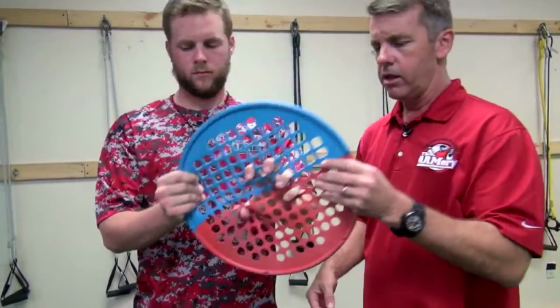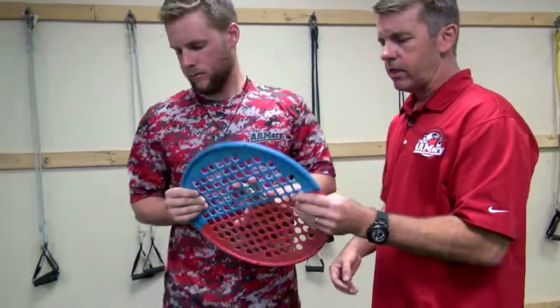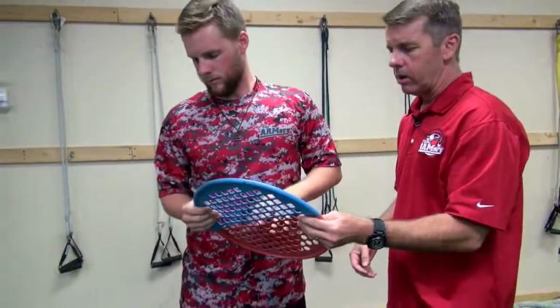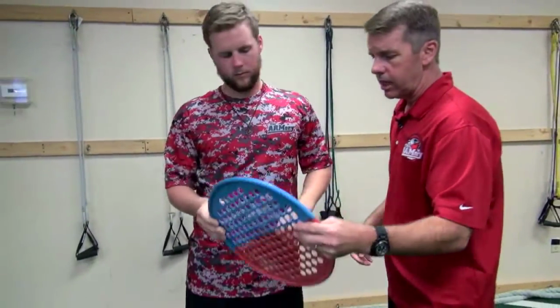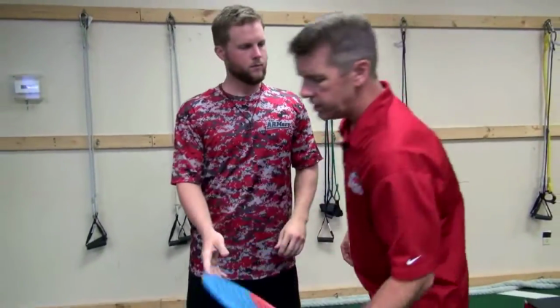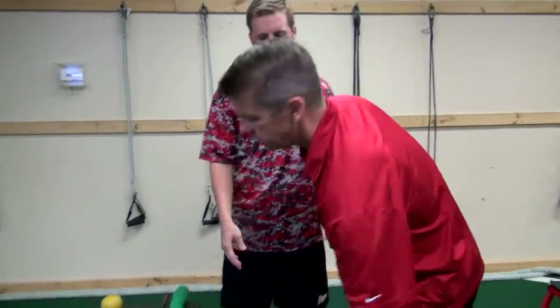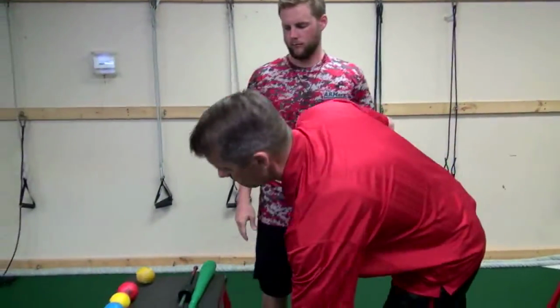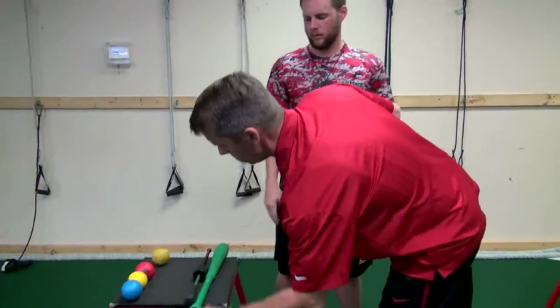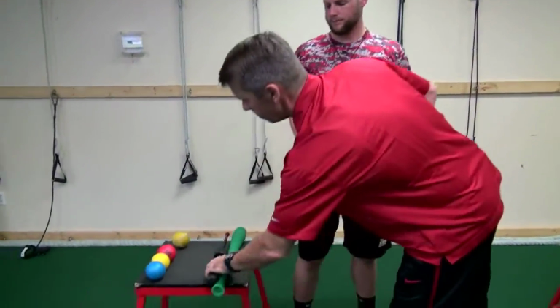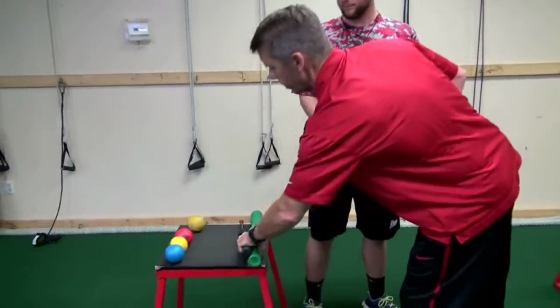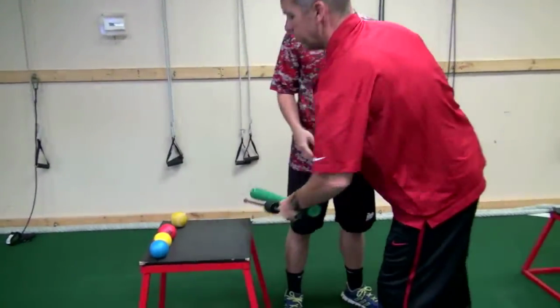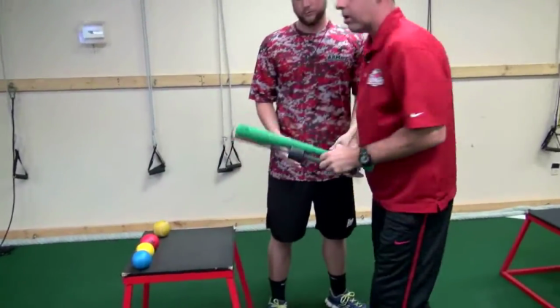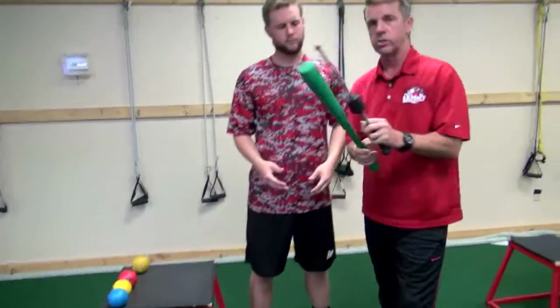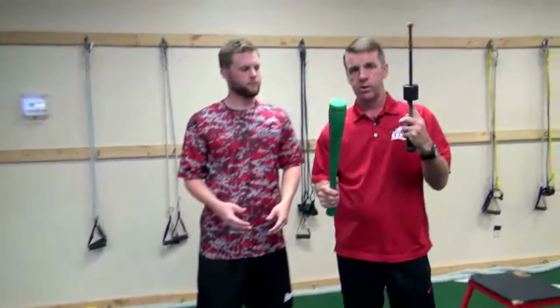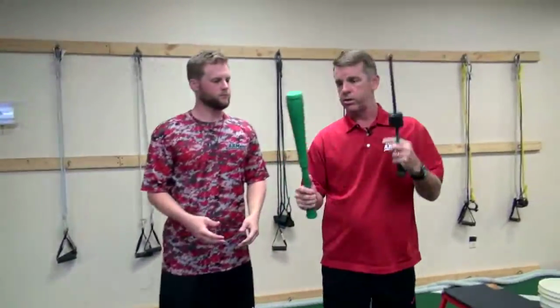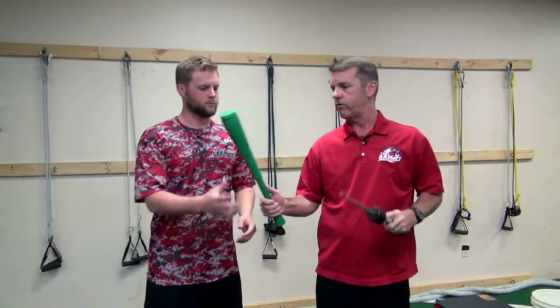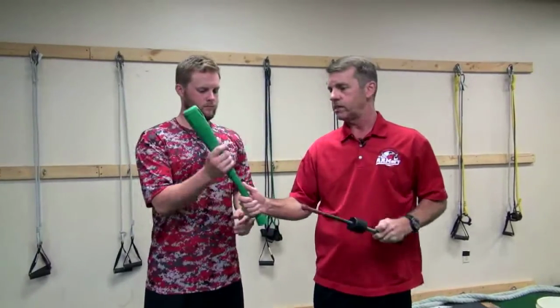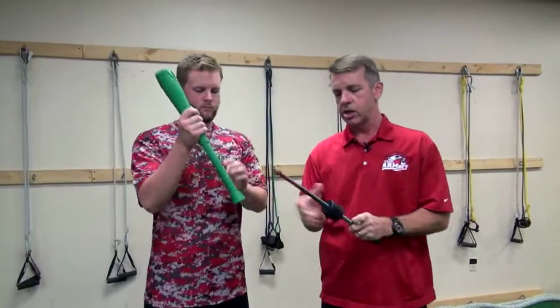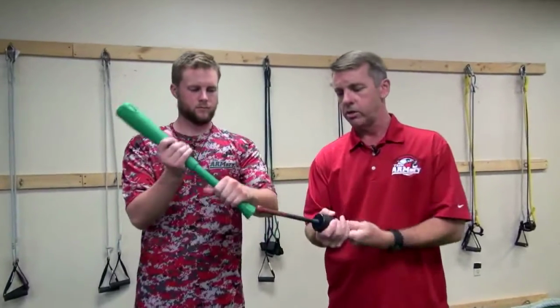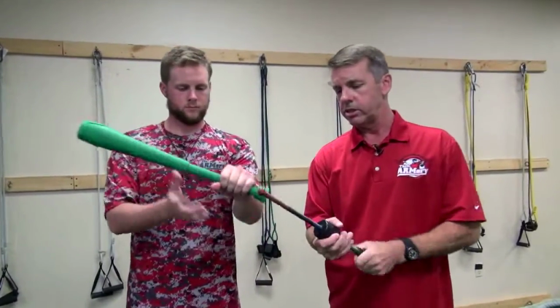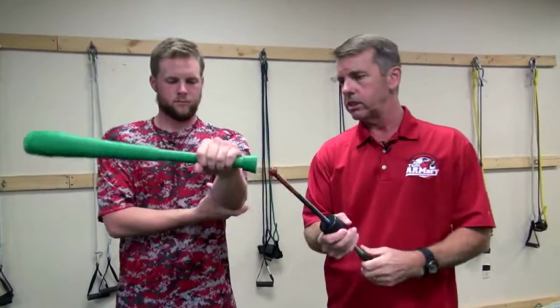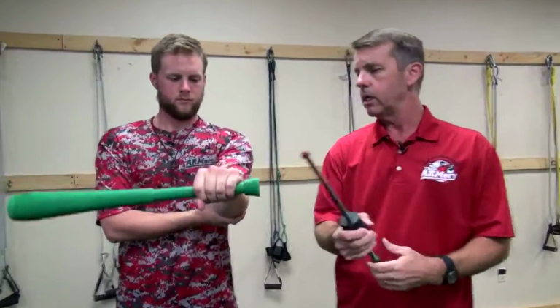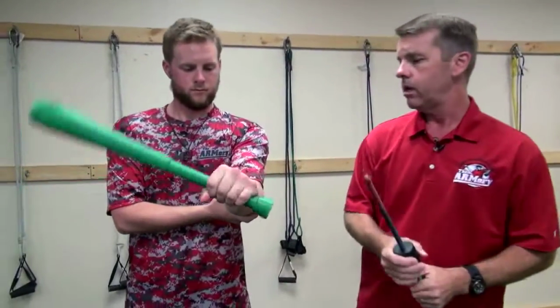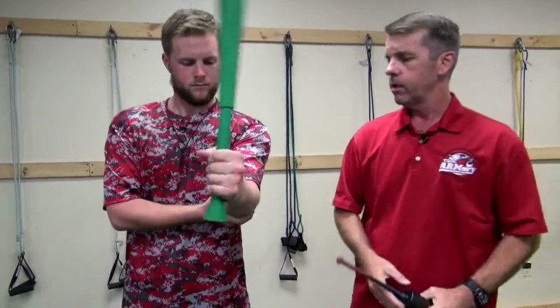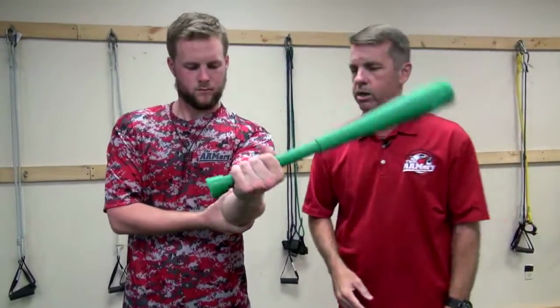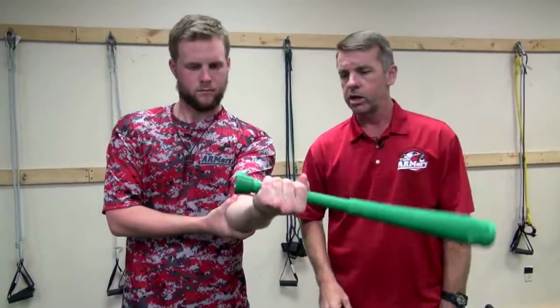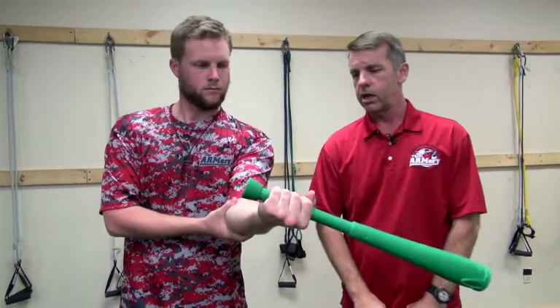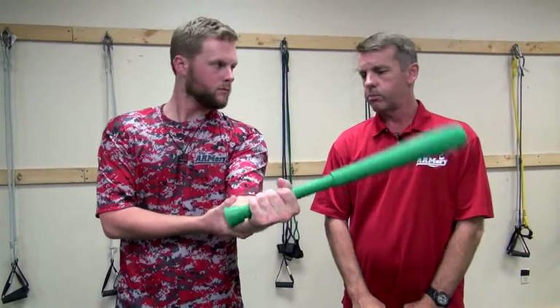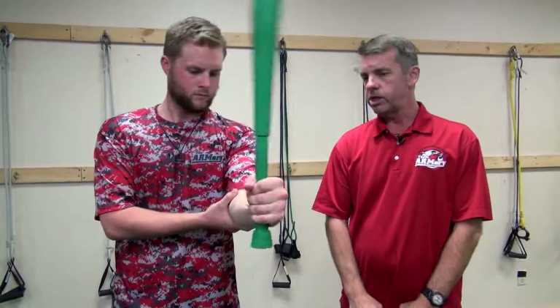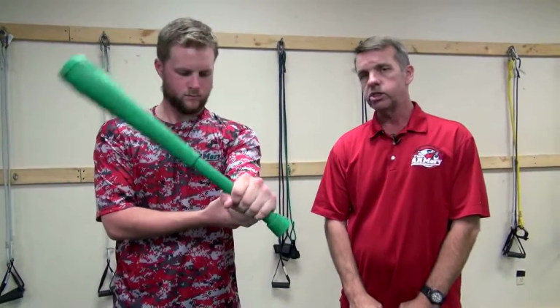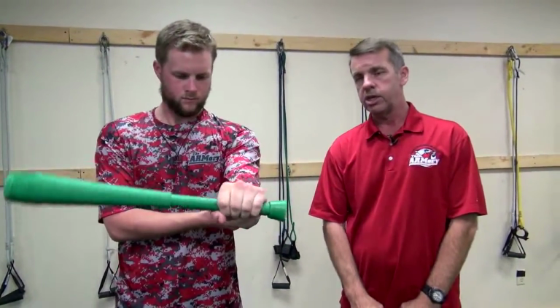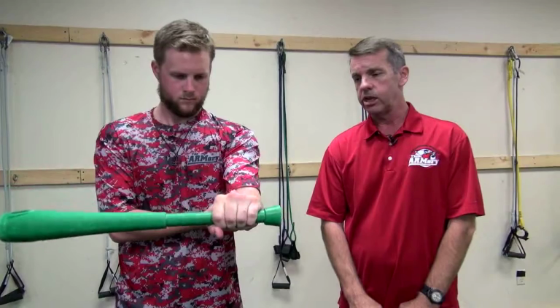Another thing we want to look at is either the Bell Club or our Super Pro. You can find these items all on Oates Specialties. We're going to work in pronation and supination there.